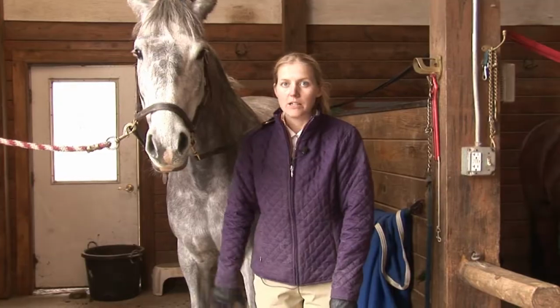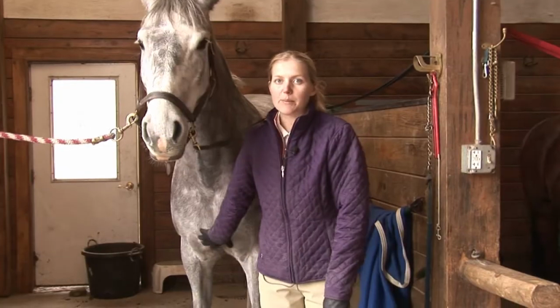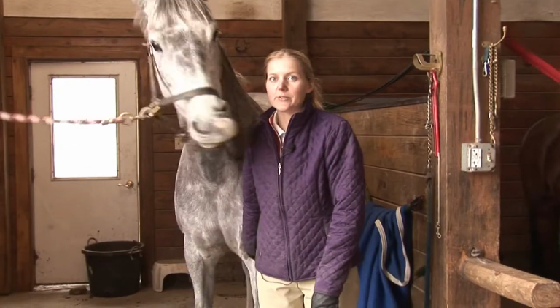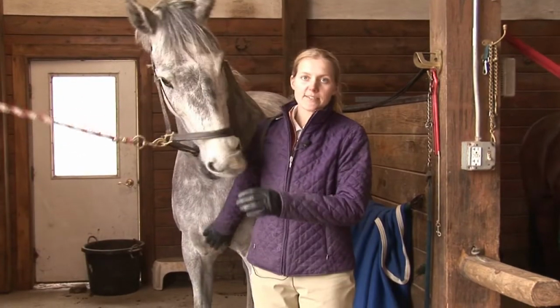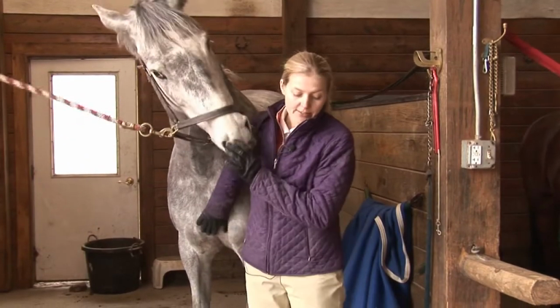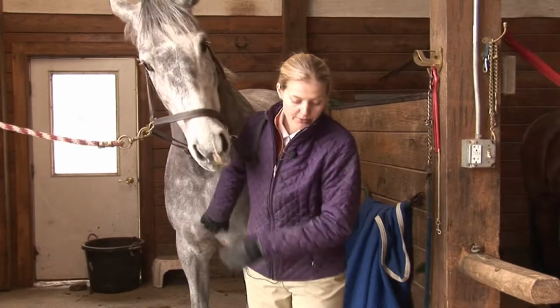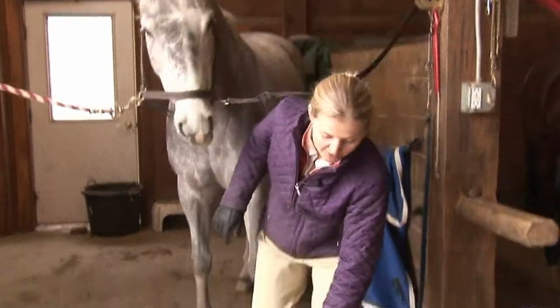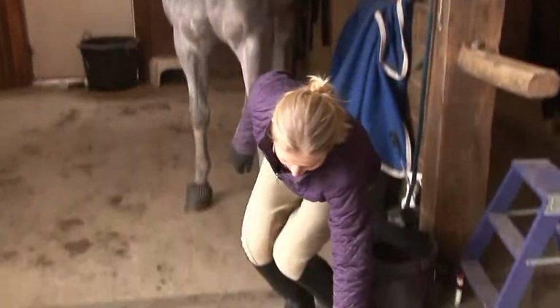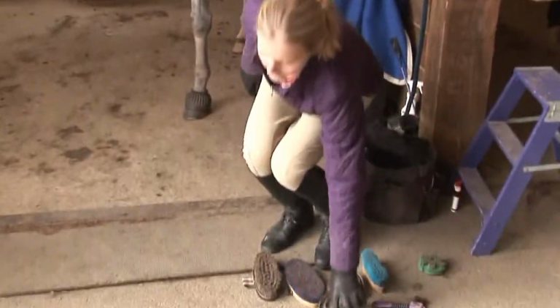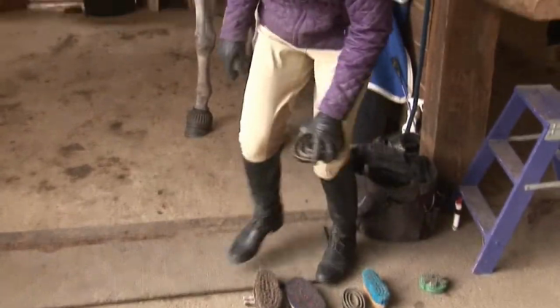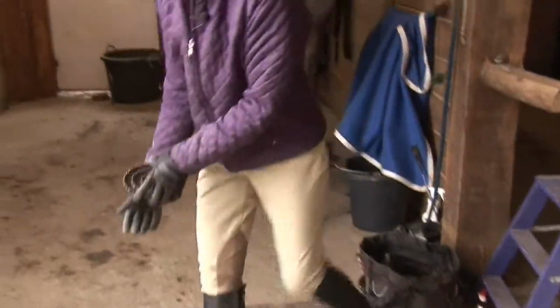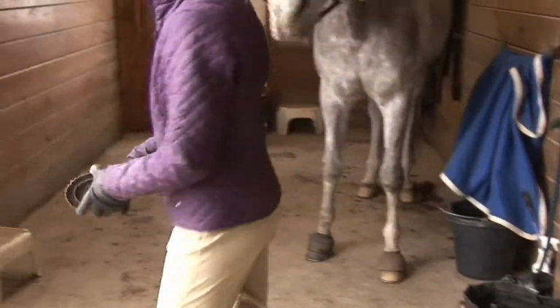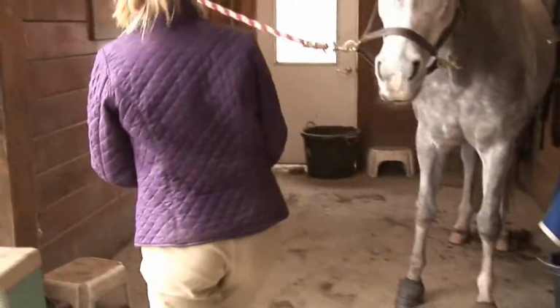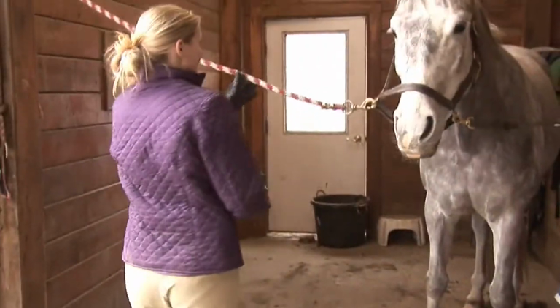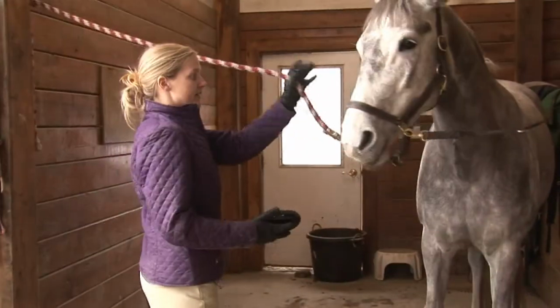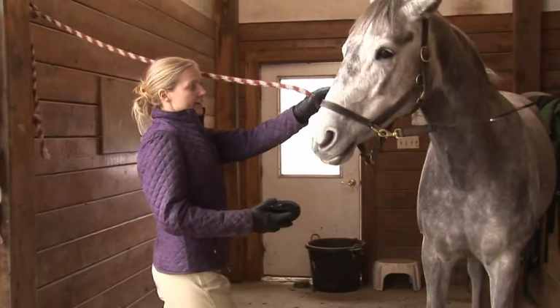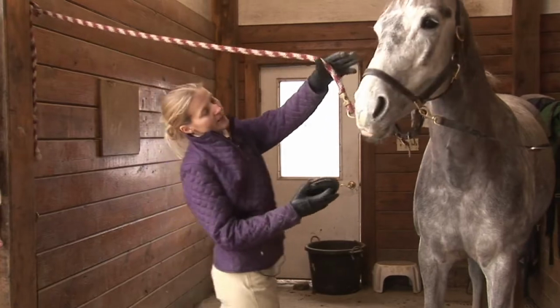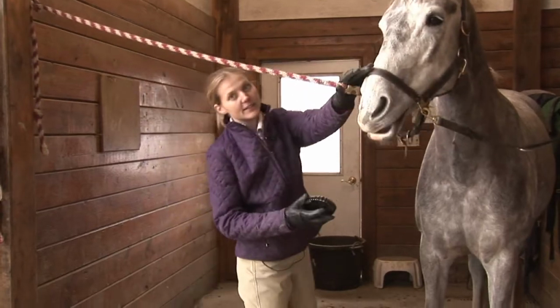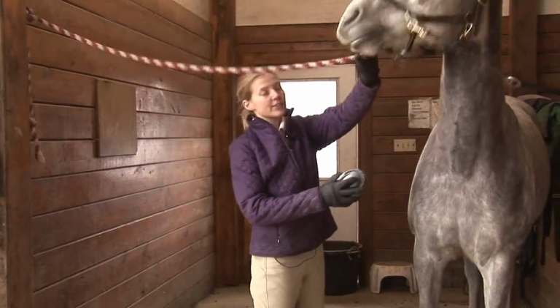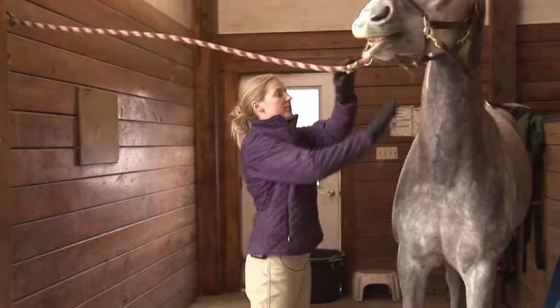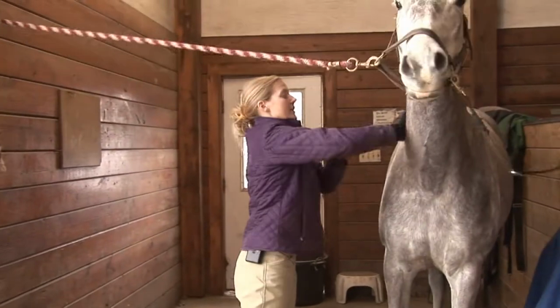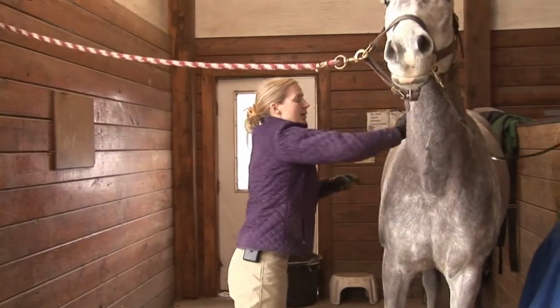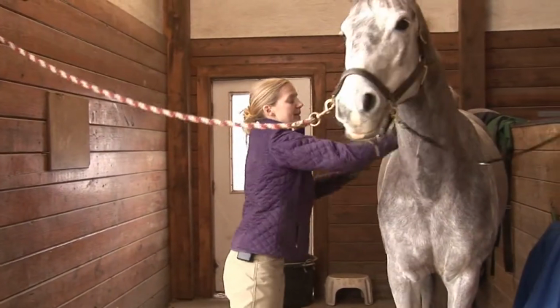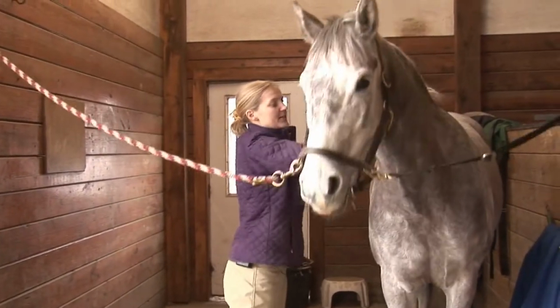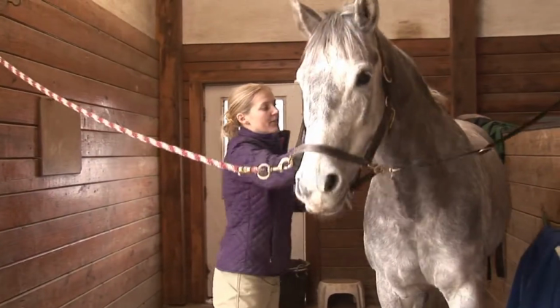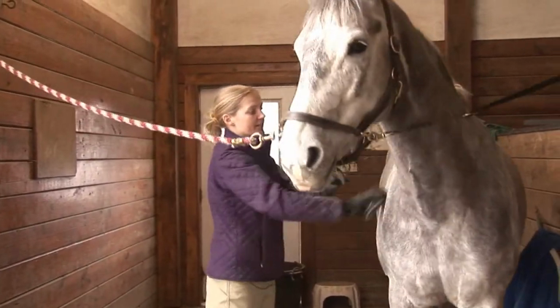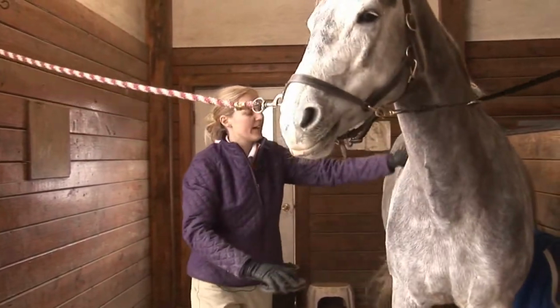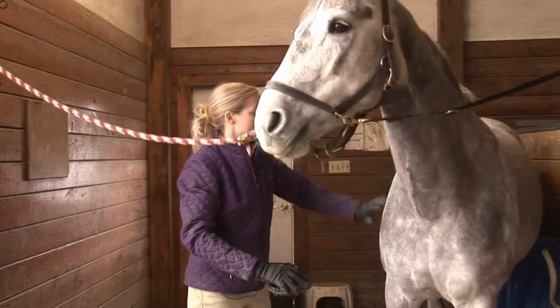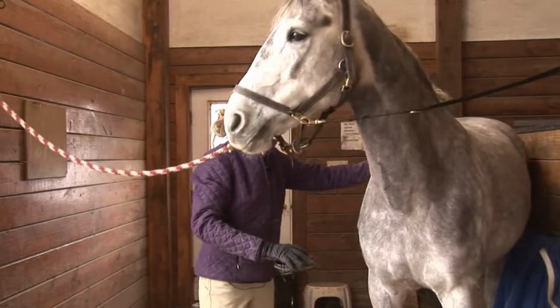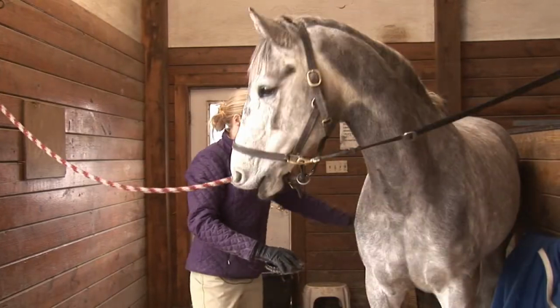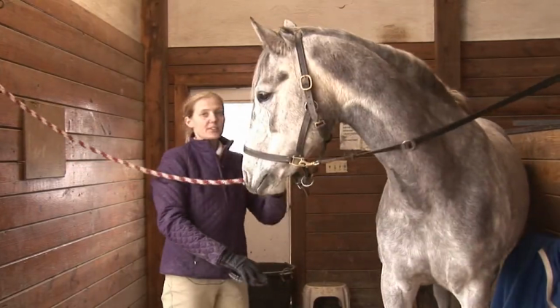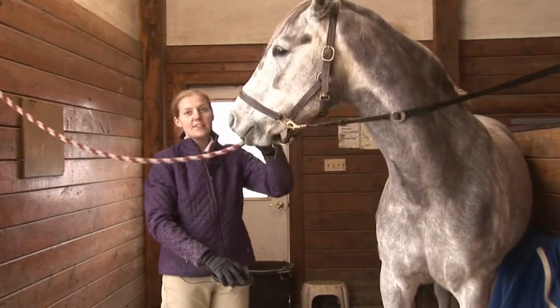To properly groom your horse, you're going to start with a curry comb. We're going to use the curry comb in a circular motion on the meaty parts of the horse — so their neck, their back, but not their legs or face.